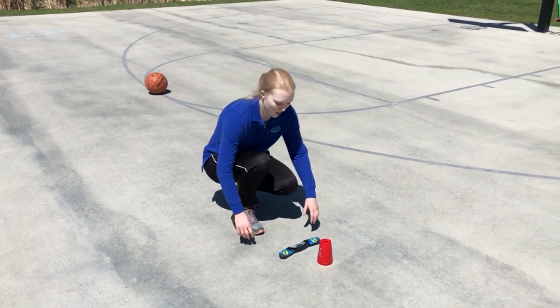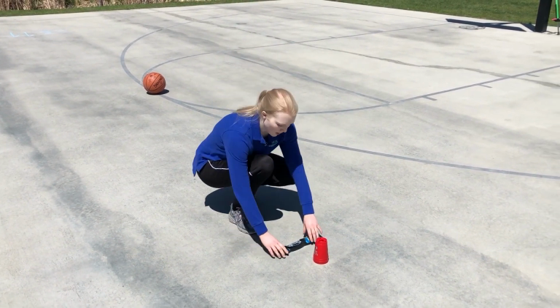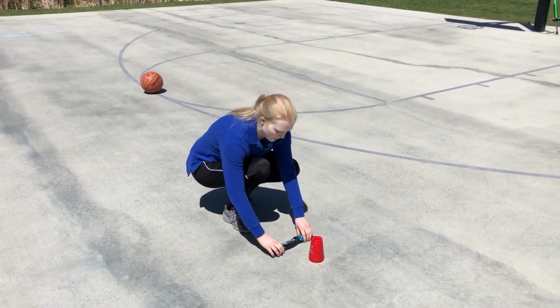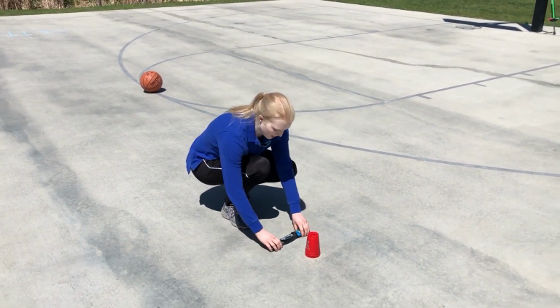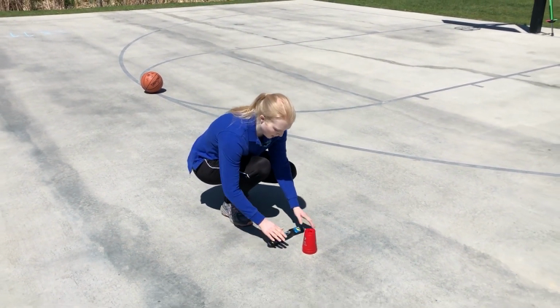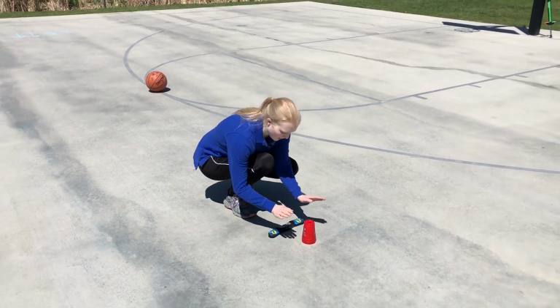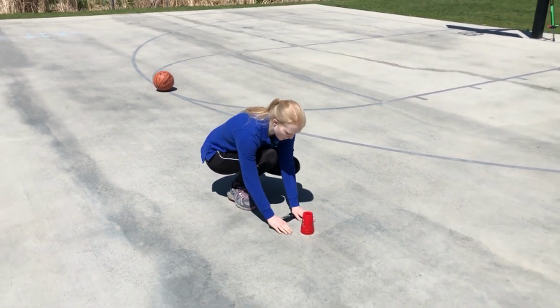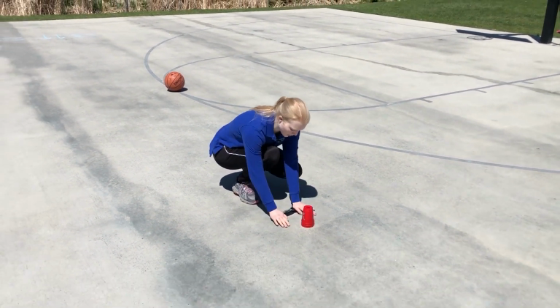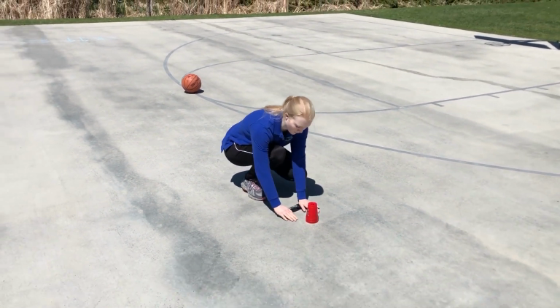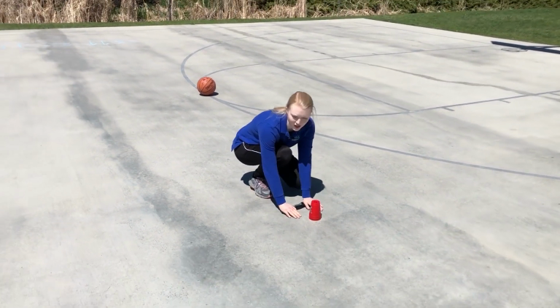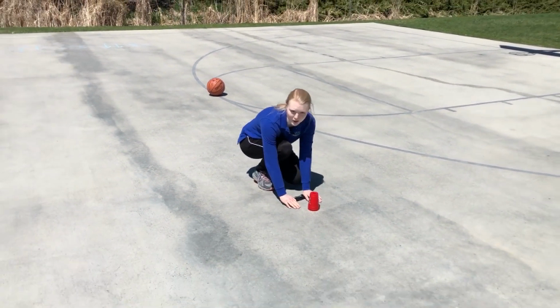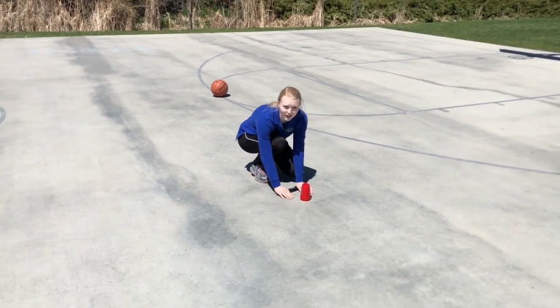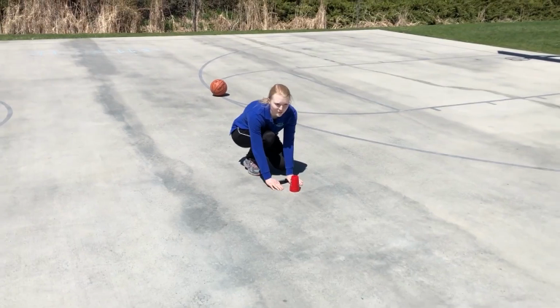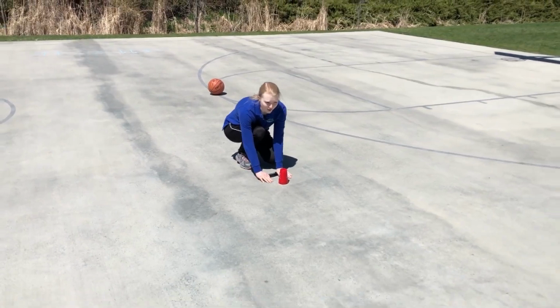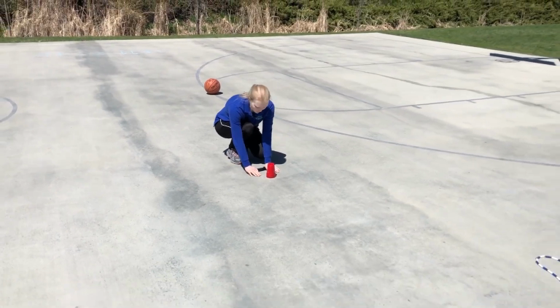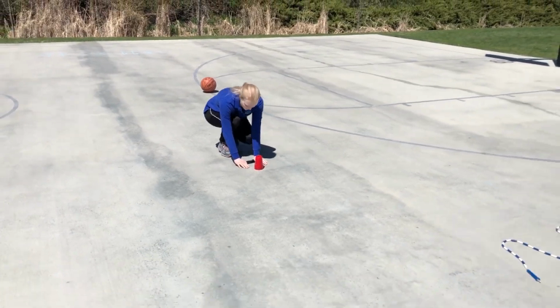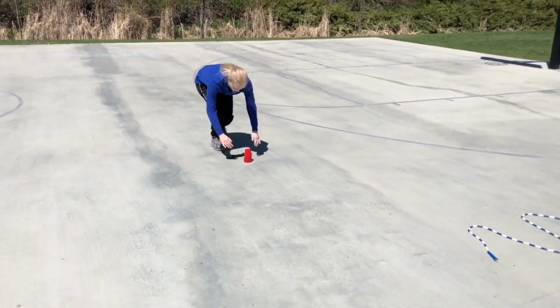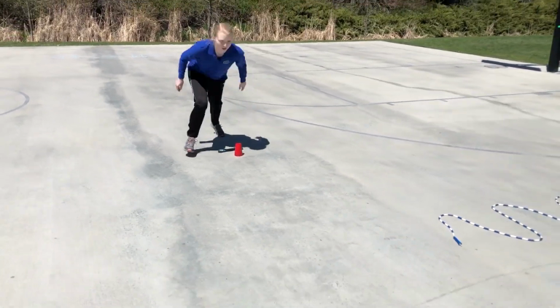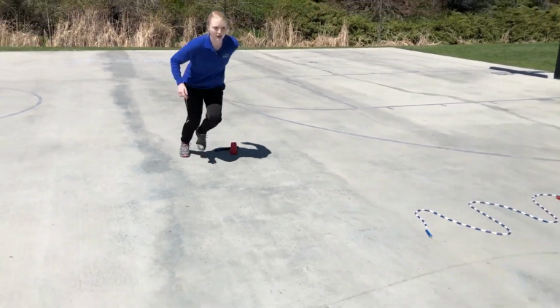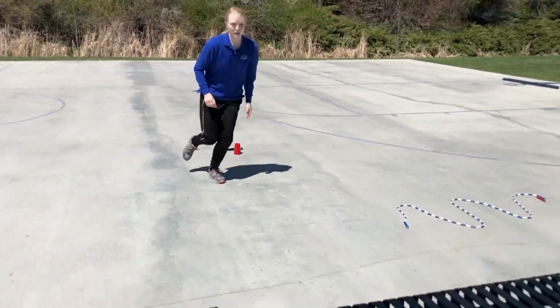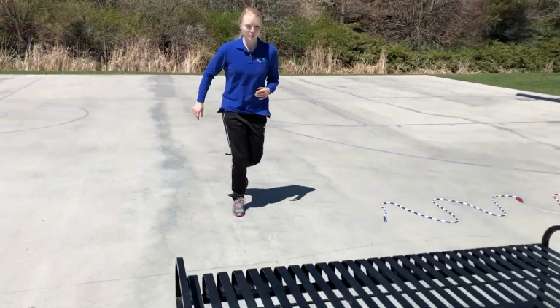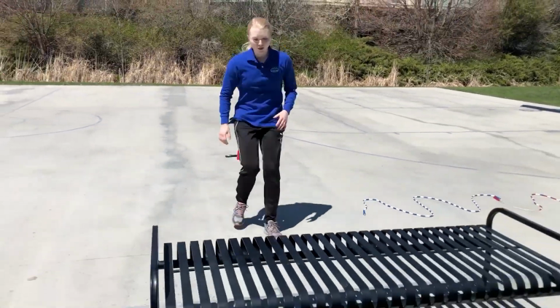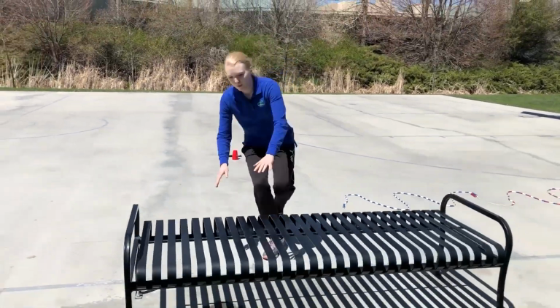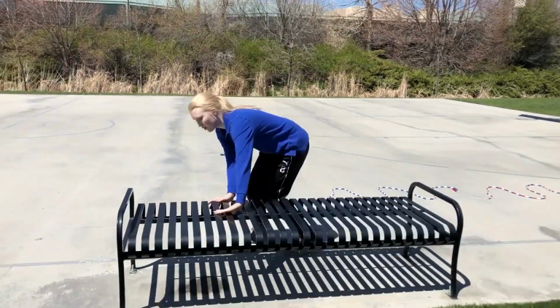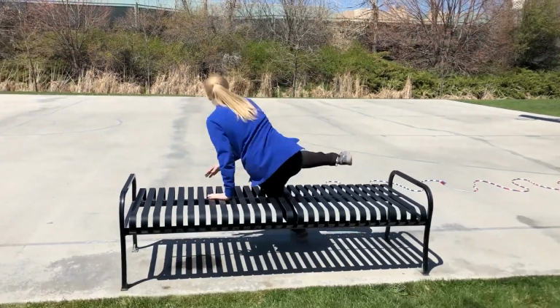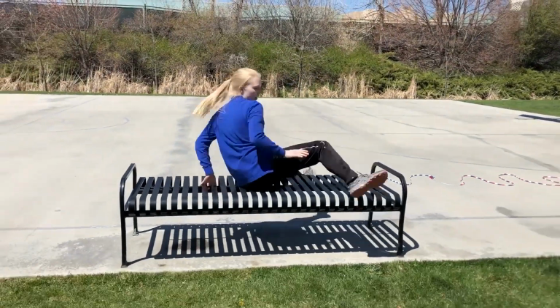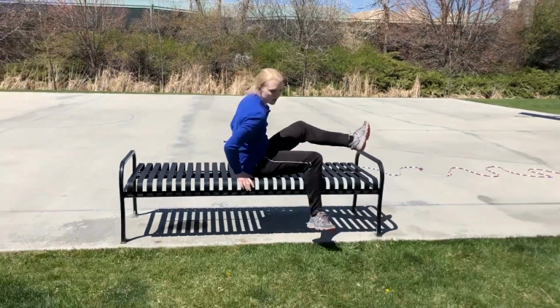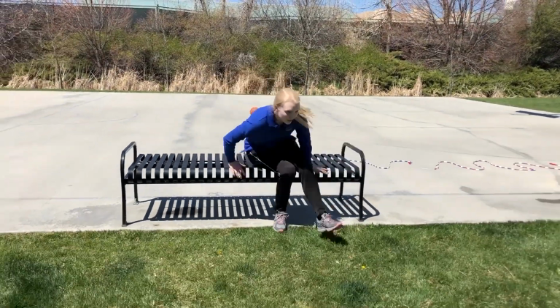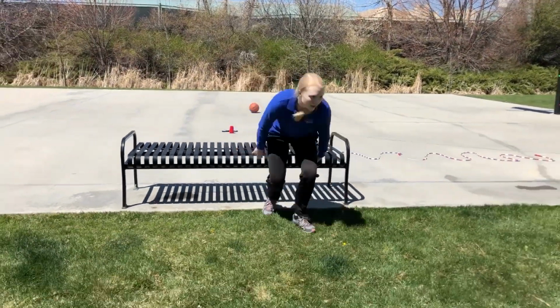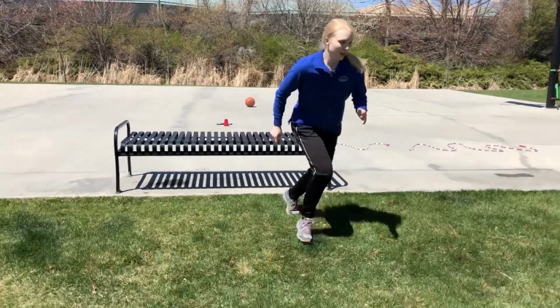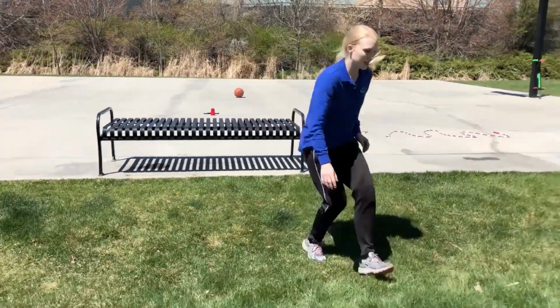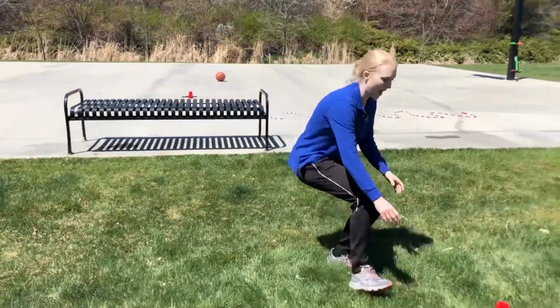I'm gonna begin here. We're gonna start the timer and here we go. I'm gonna jump over this bench — and stack.